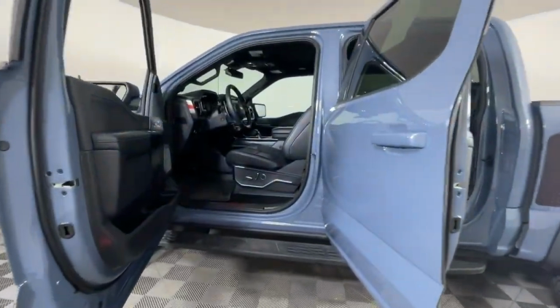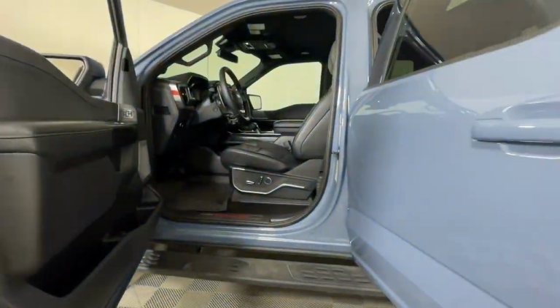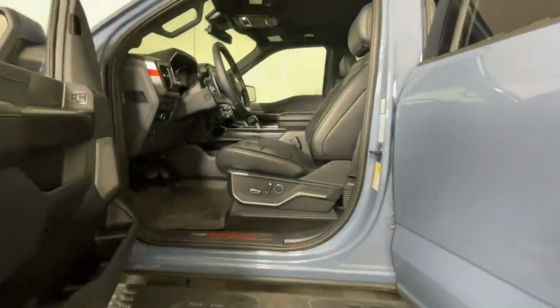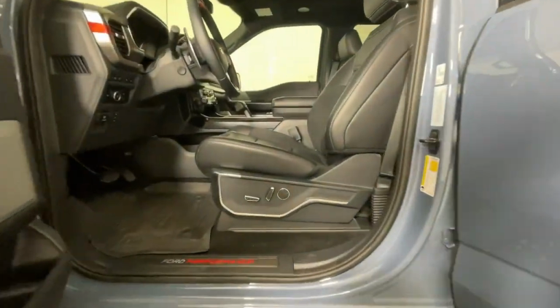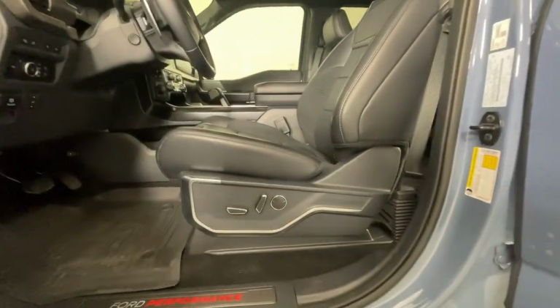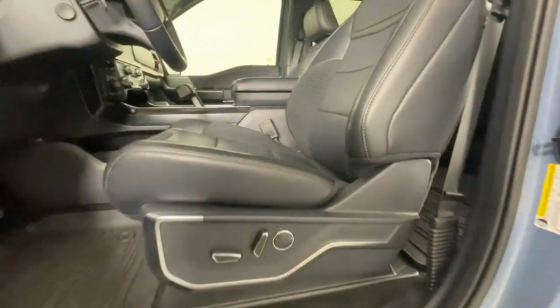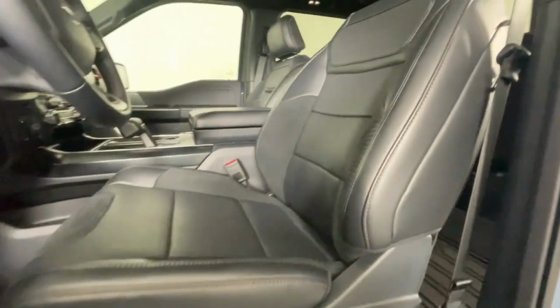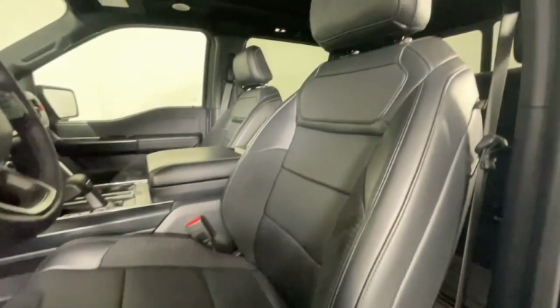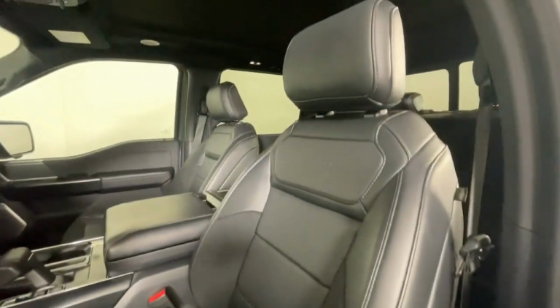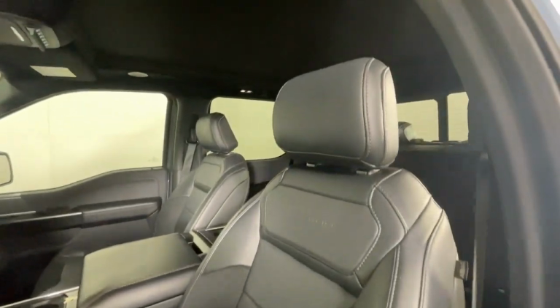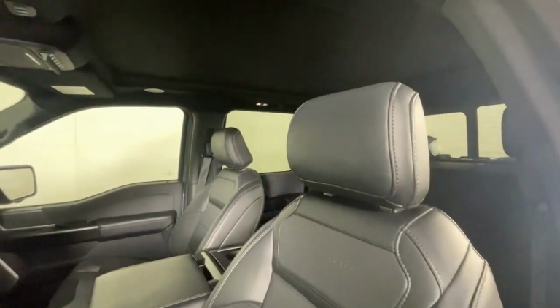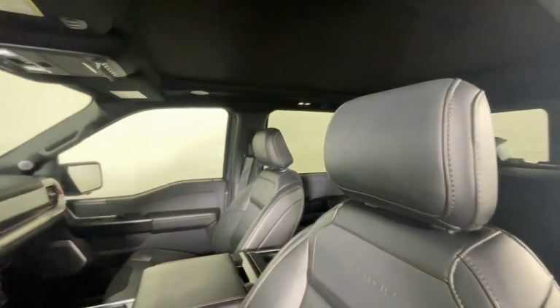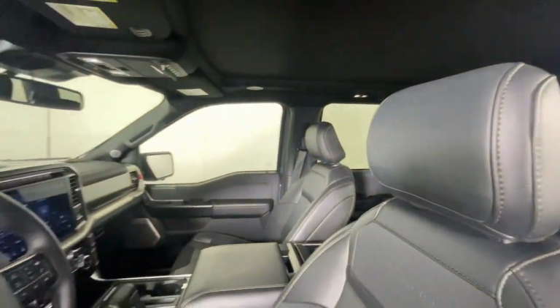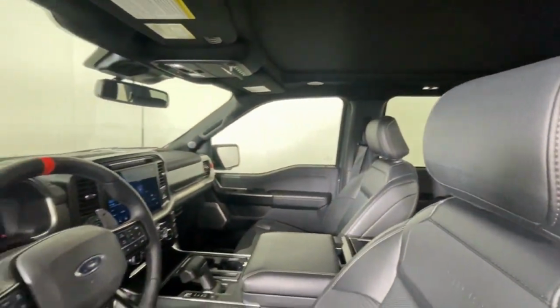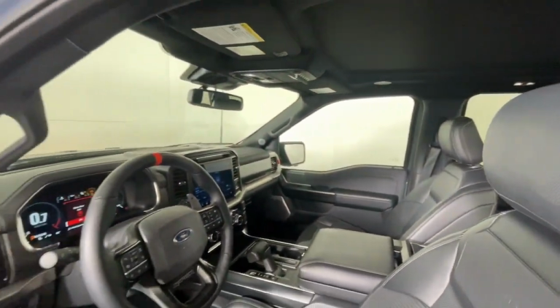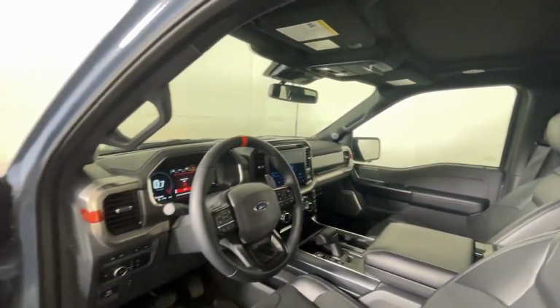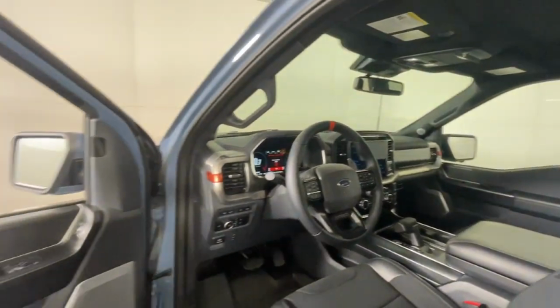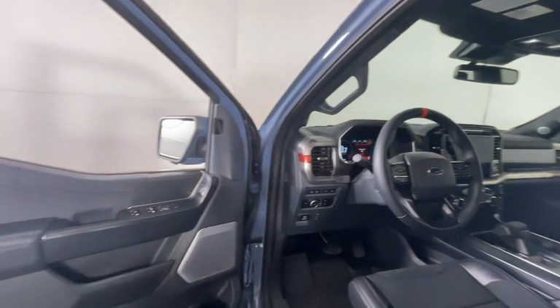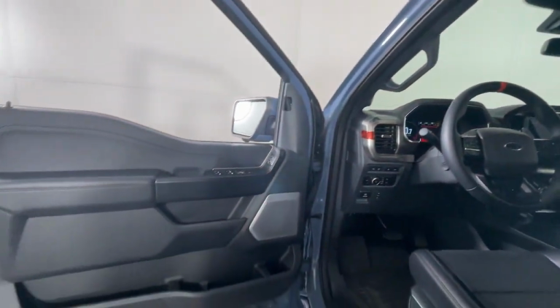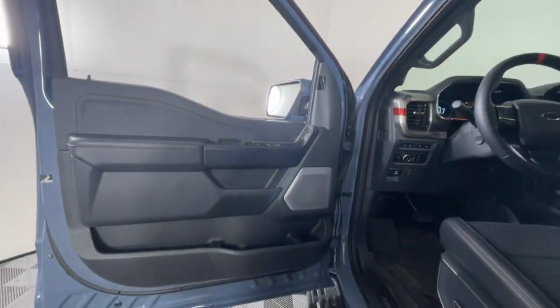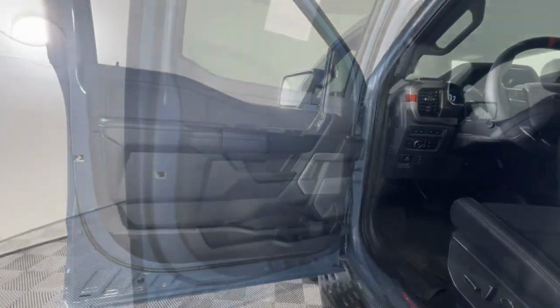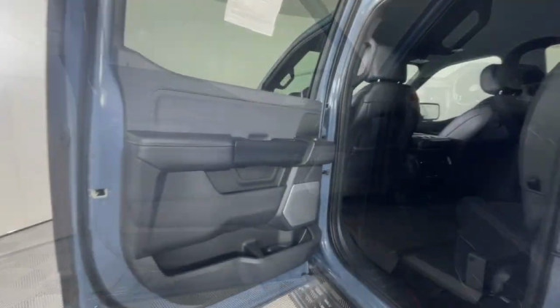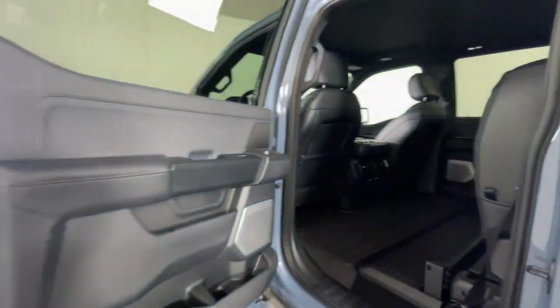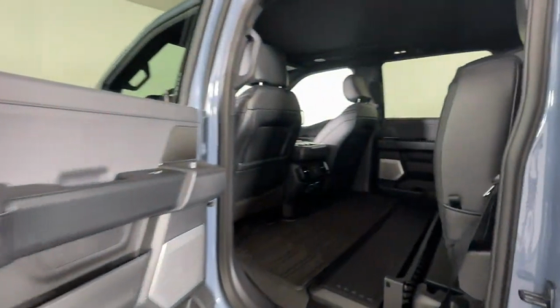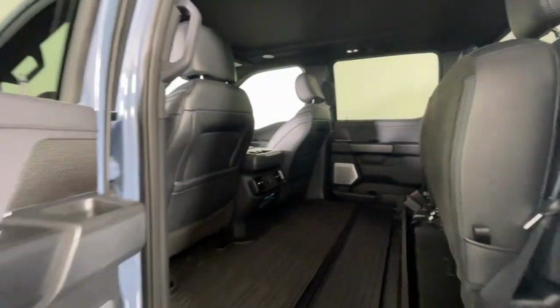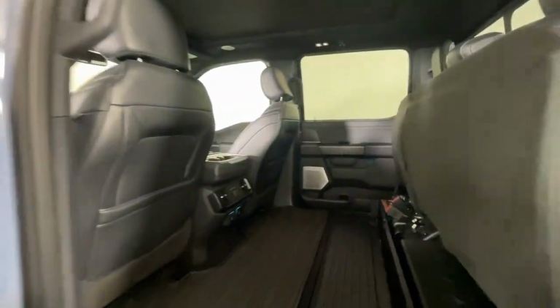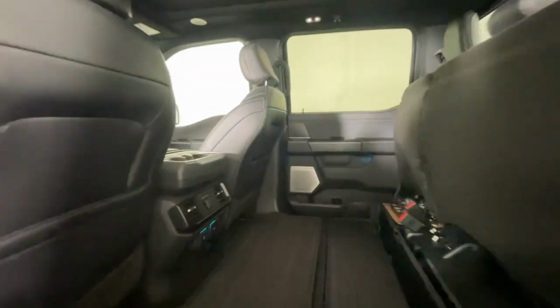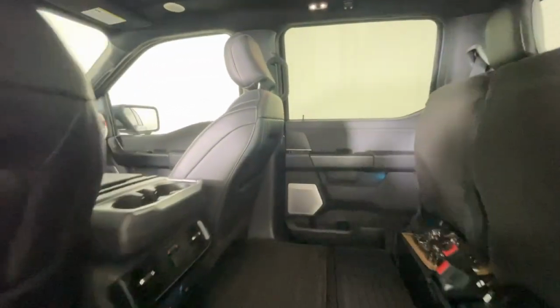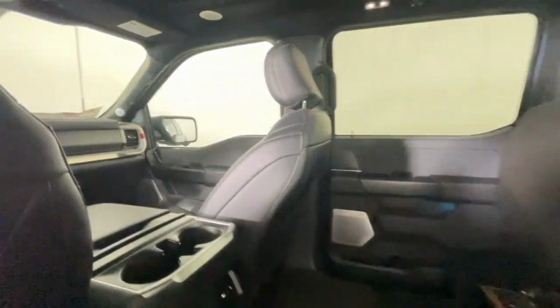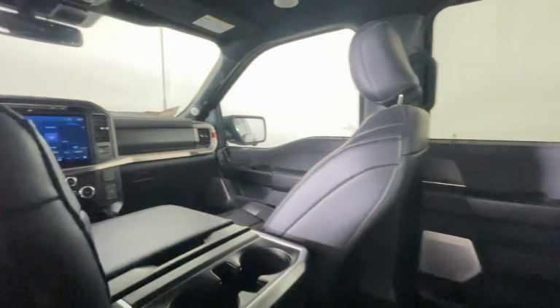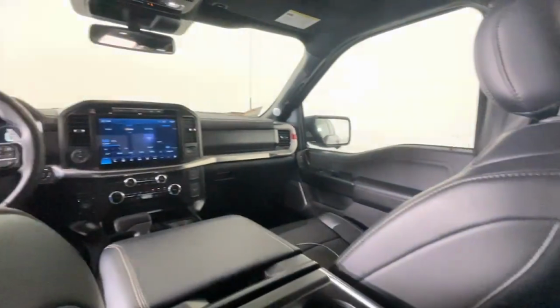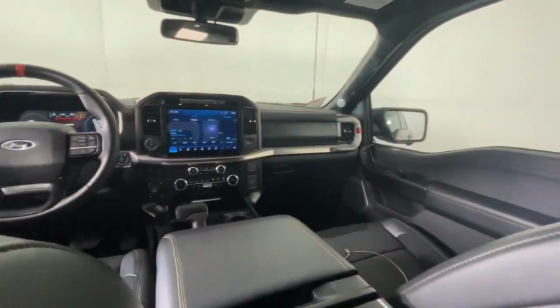Heated steering wheel. Heated and/or cooled front seats. Apple CarPlay and/or Android Auto. Pre-collision system. Lane departure warning. Navigation system. Moonroof. Keyless entry. Heated driver seat. Keyless start.